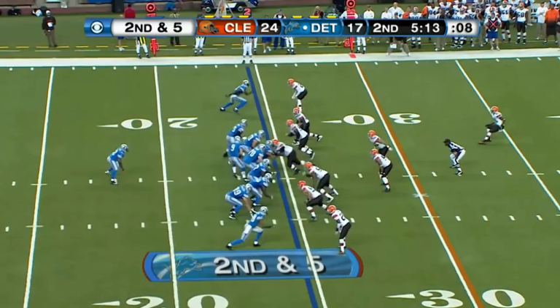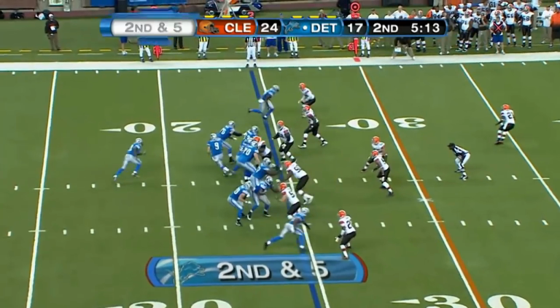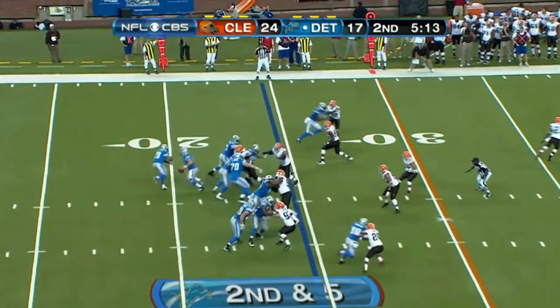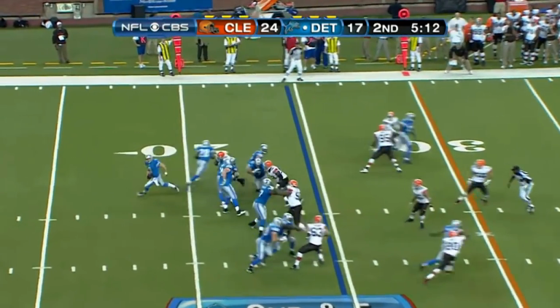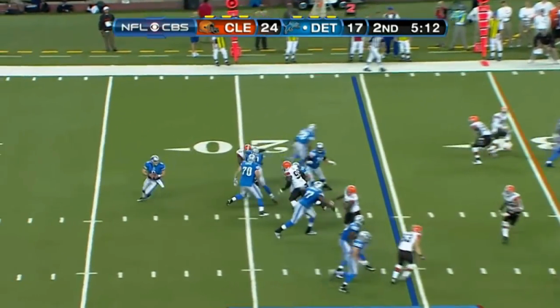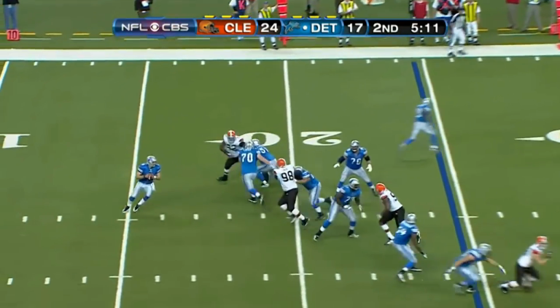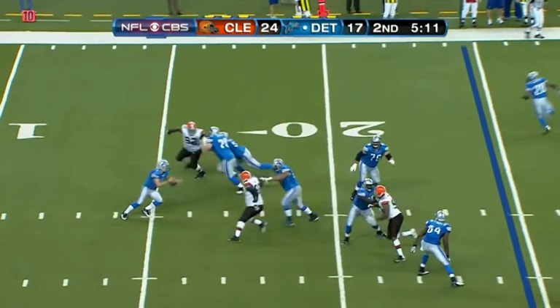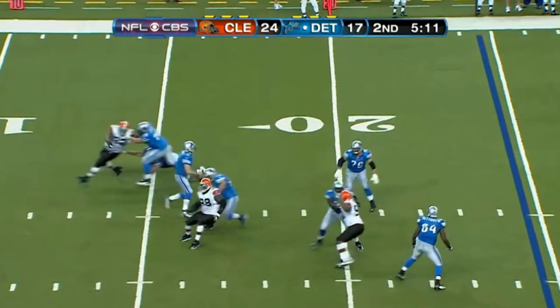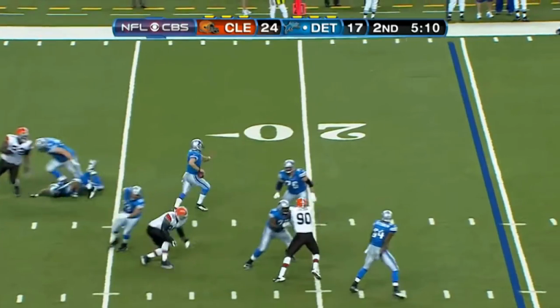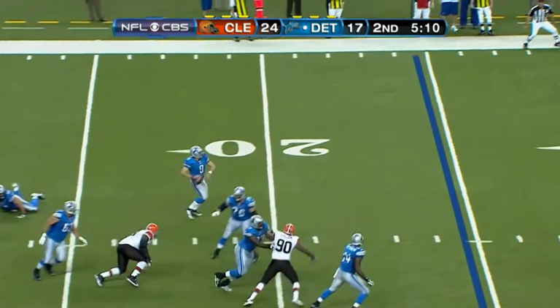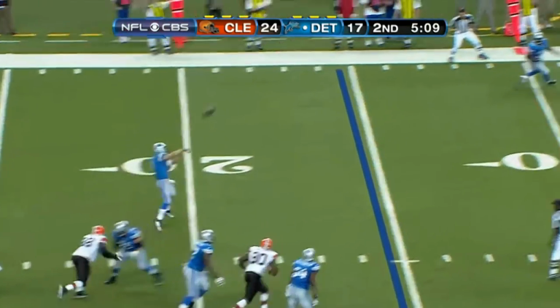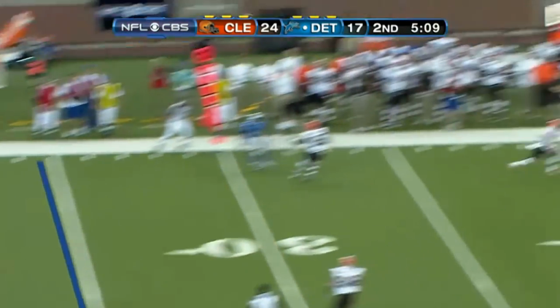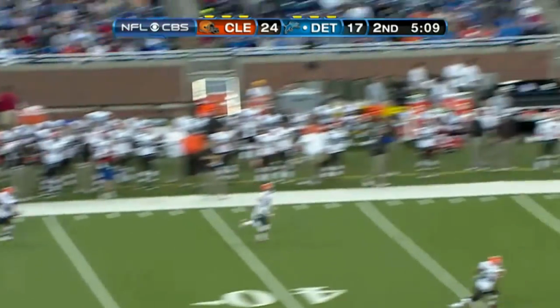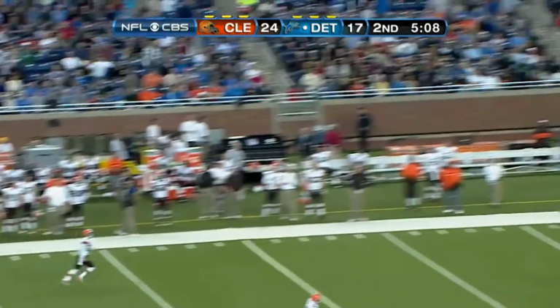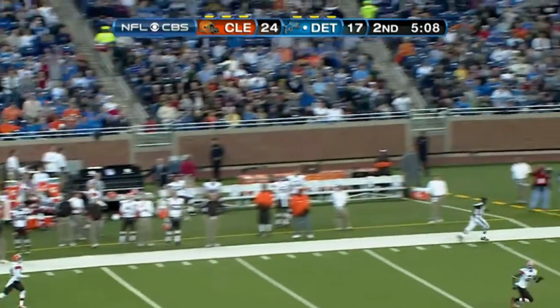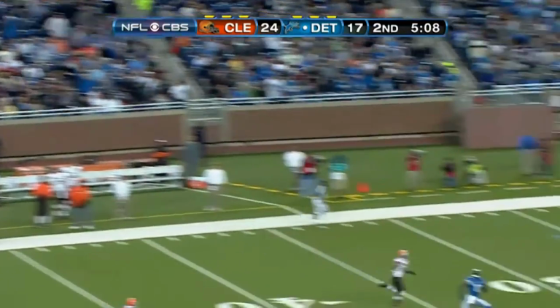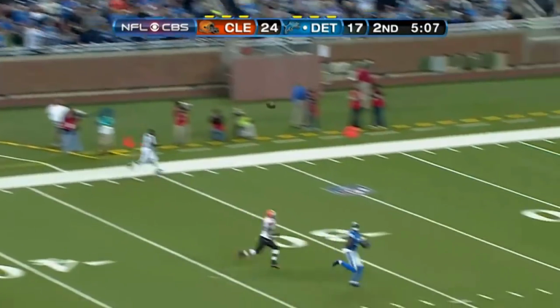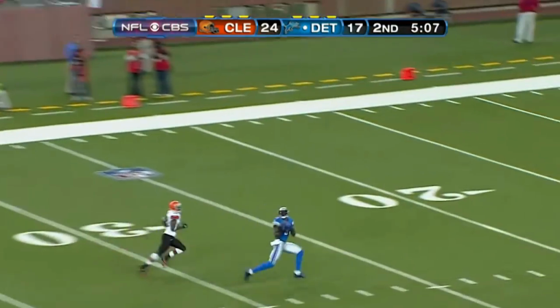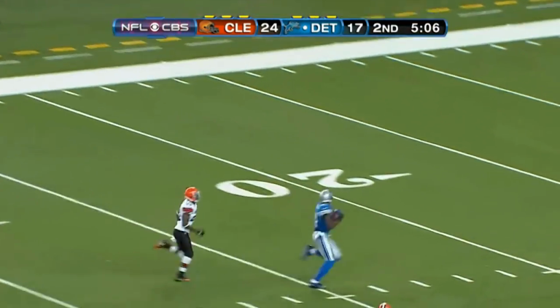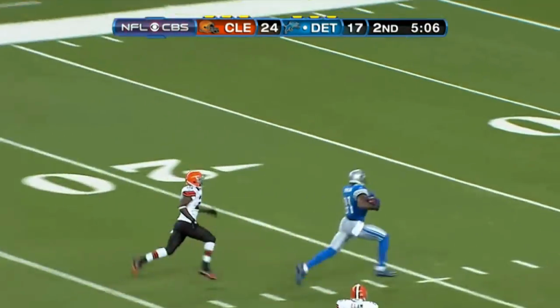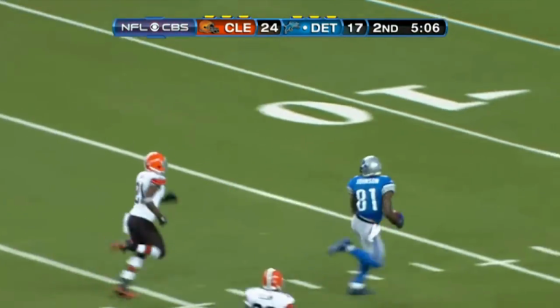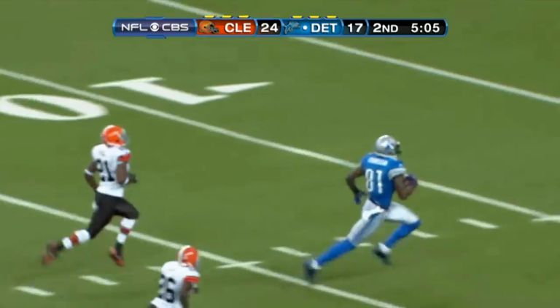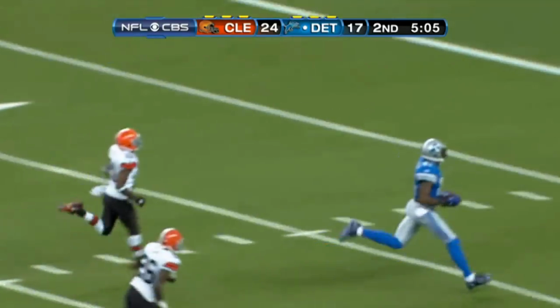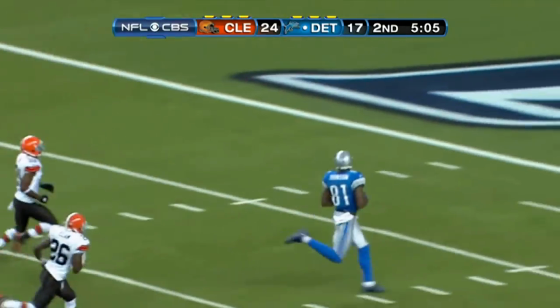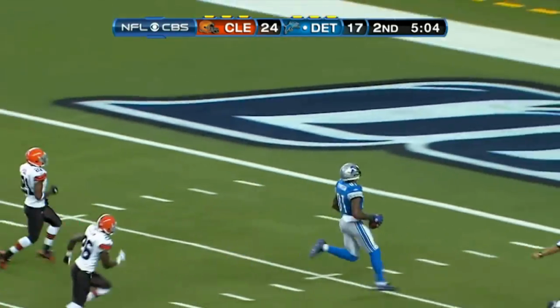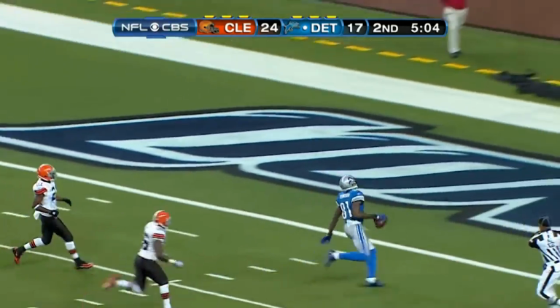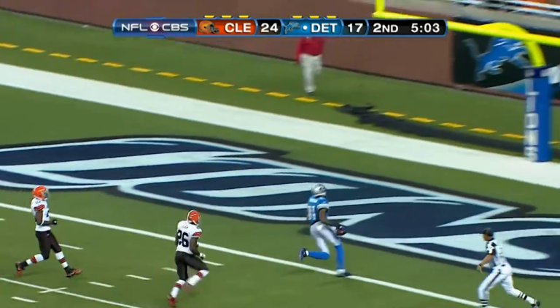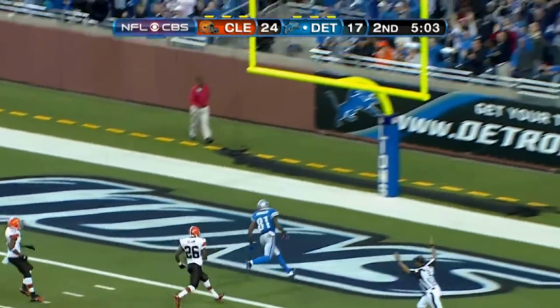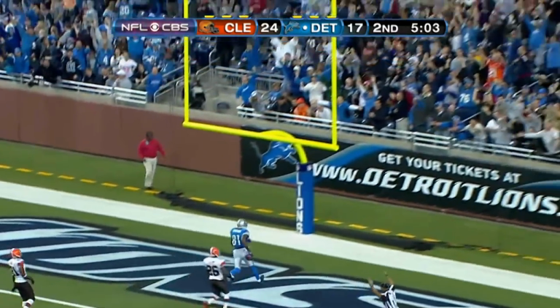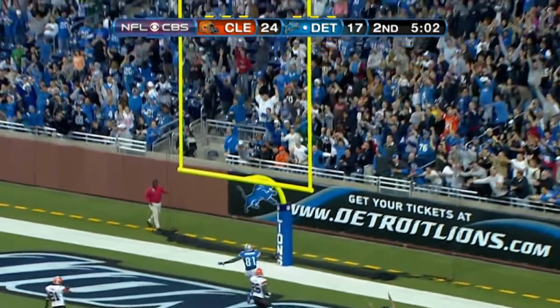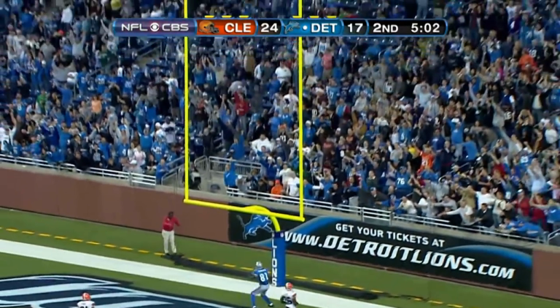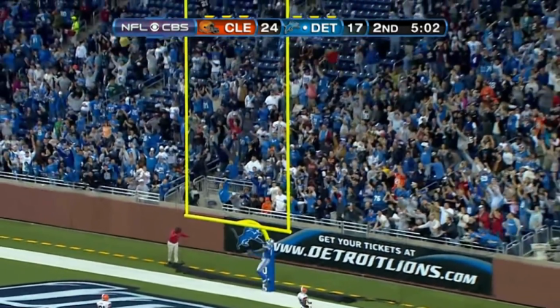Maurice Morris is in the backfield, swinging out. Stafford looking — see that arm strength. Open receiver. We're going to have a tie game with the extra point. Calvin Johnson is in.